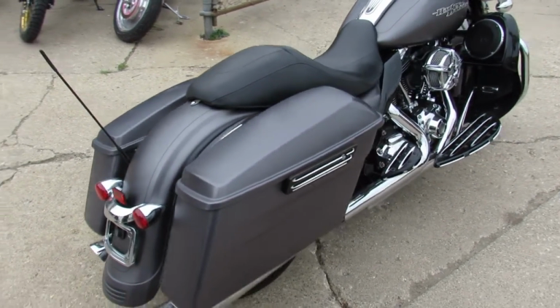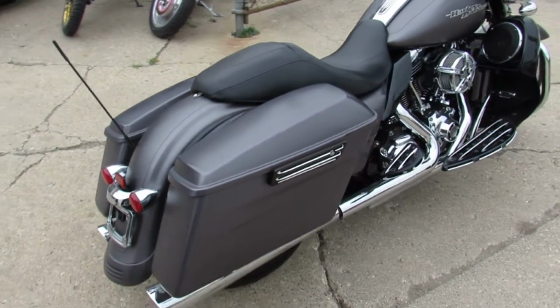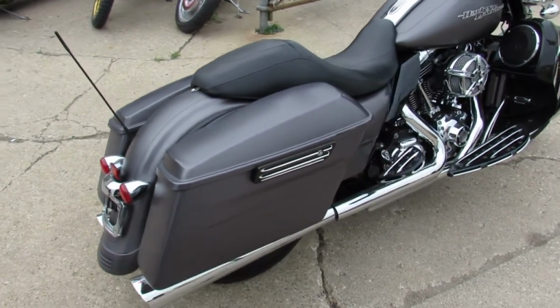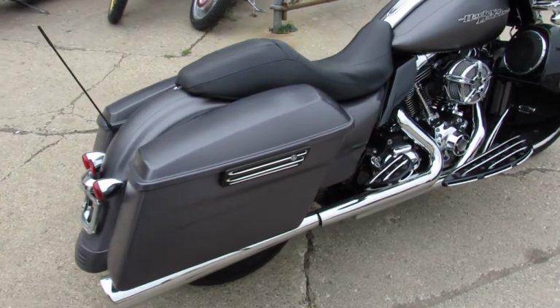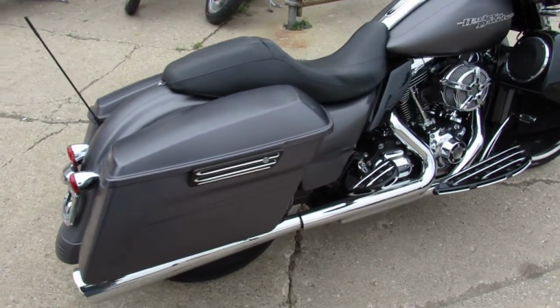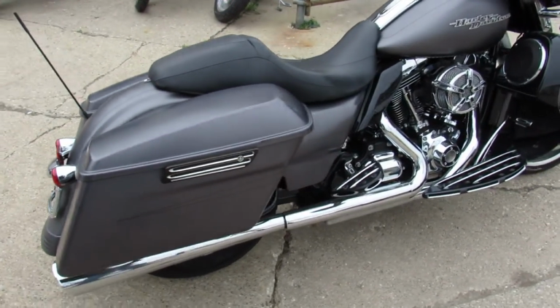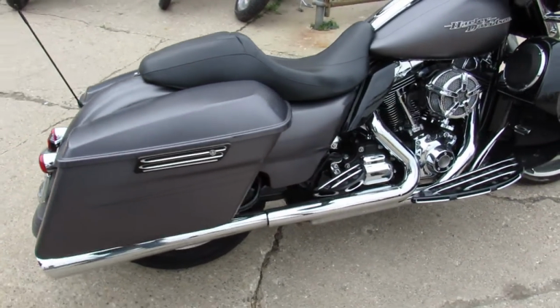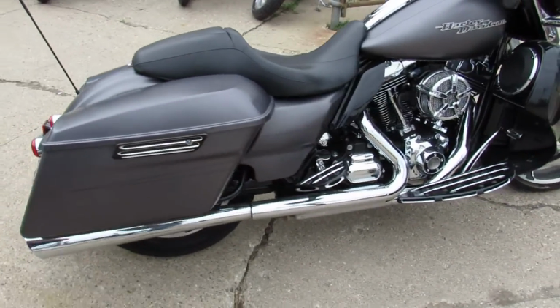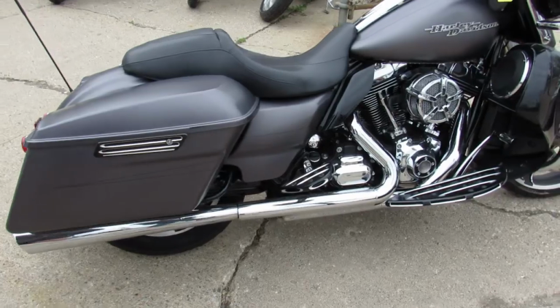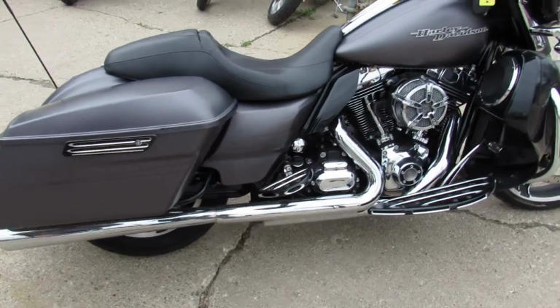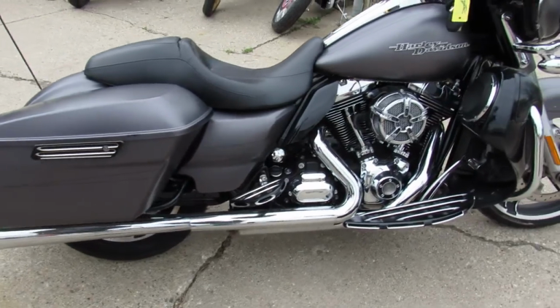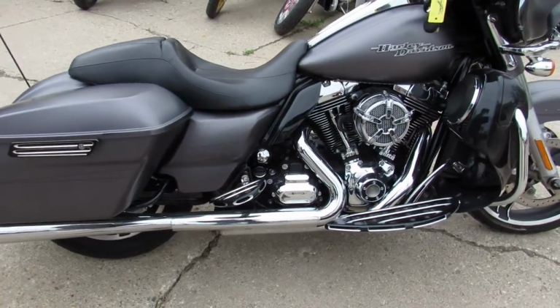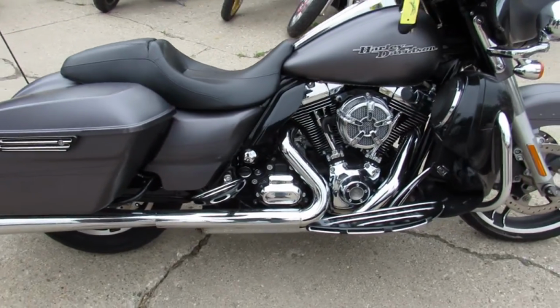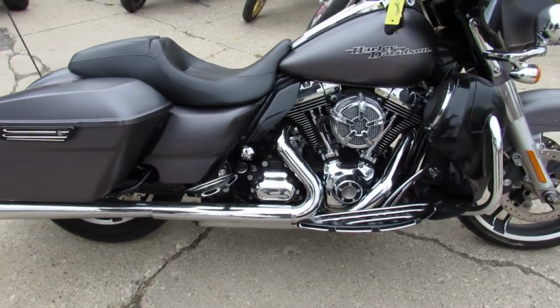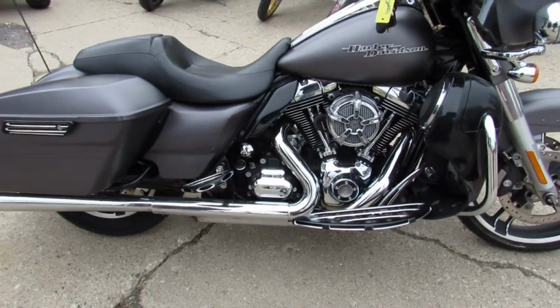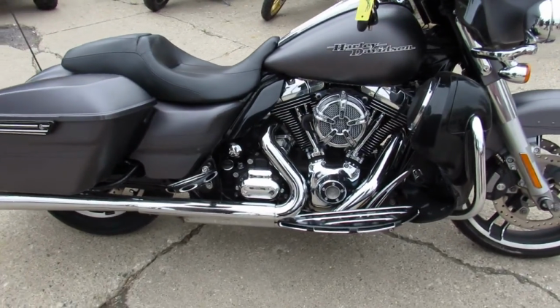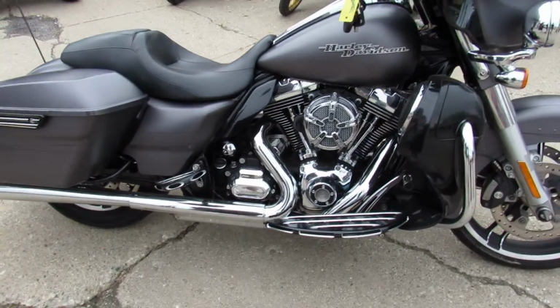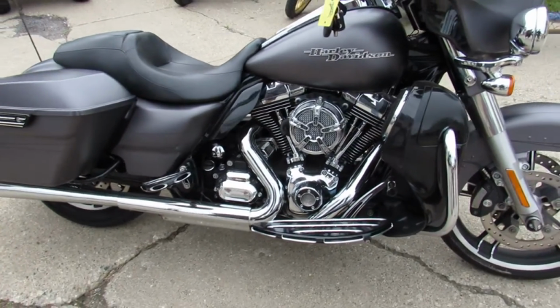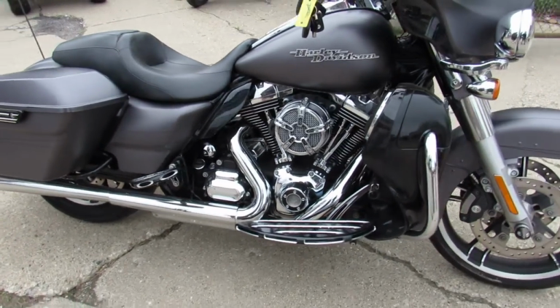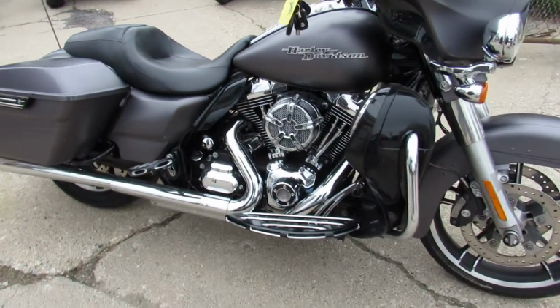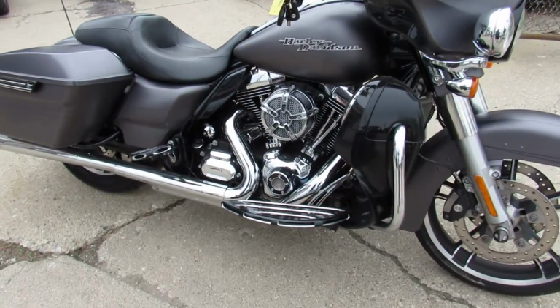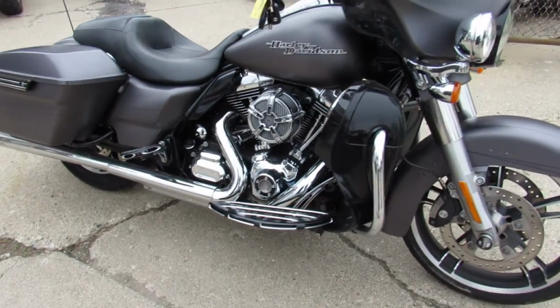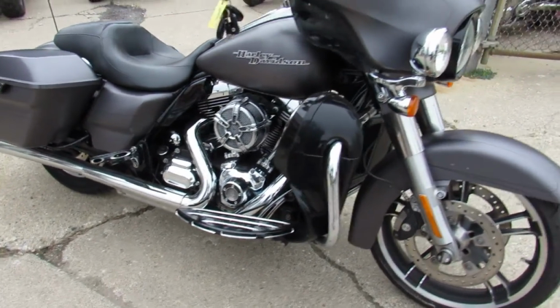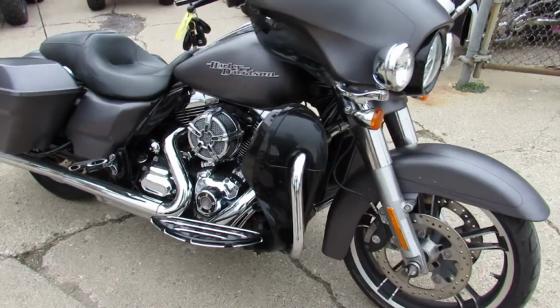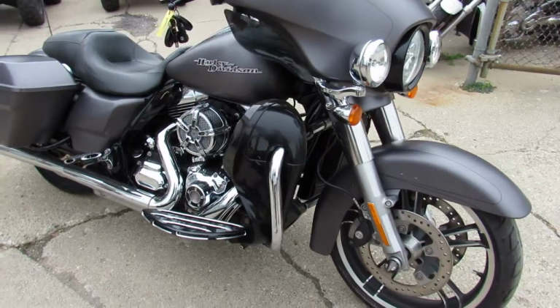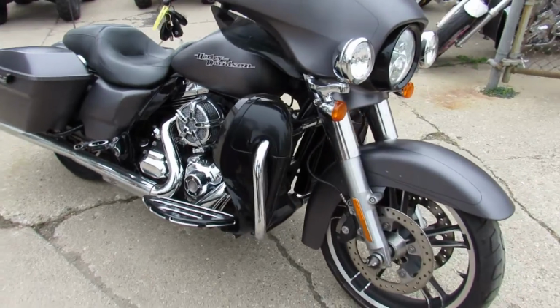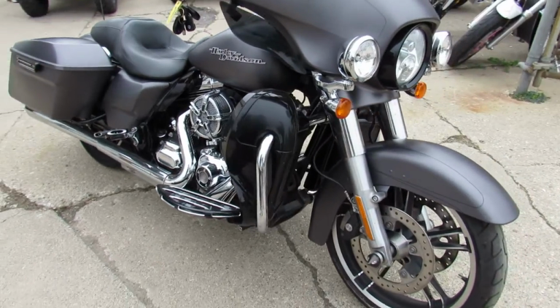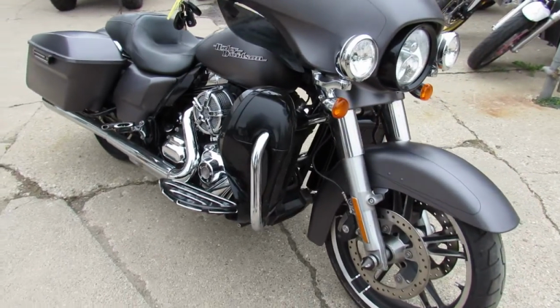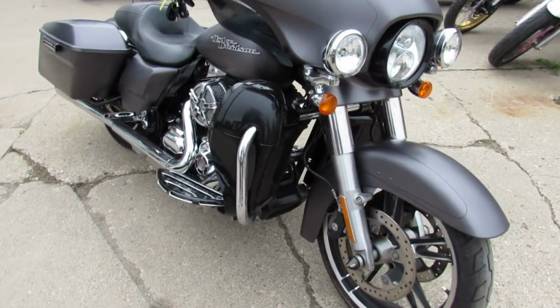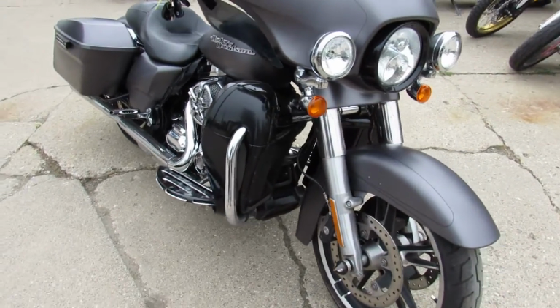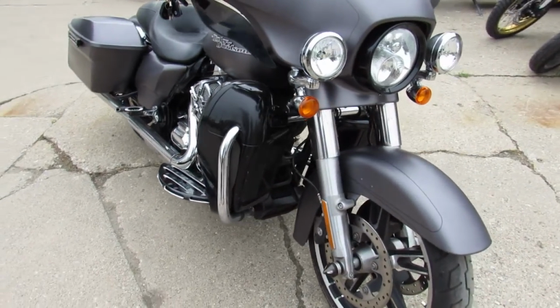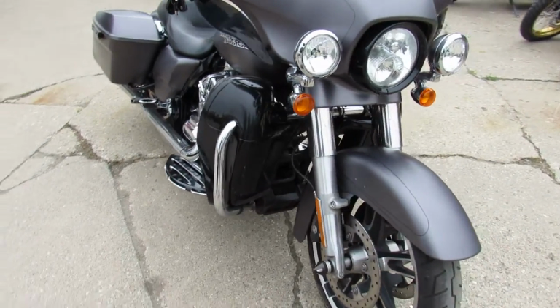It's got speakers in the lowers, billet floorboards, billet lower controls, tons of chrome, LED engine lights, dual Vance and Hines exhausts, and more guys. This one has it all.